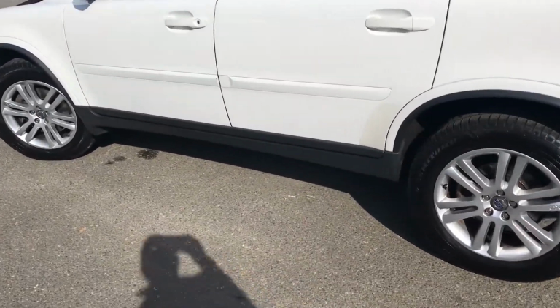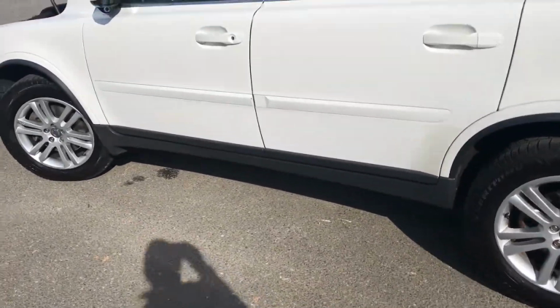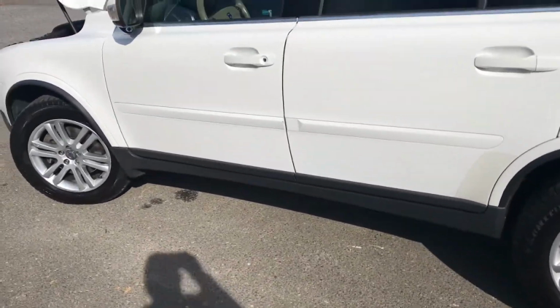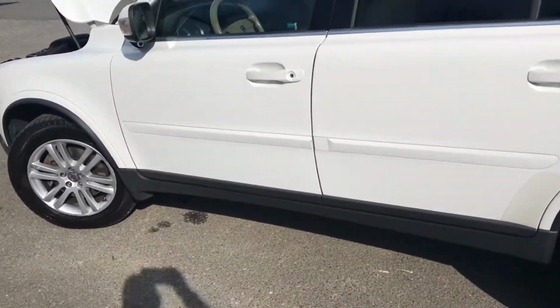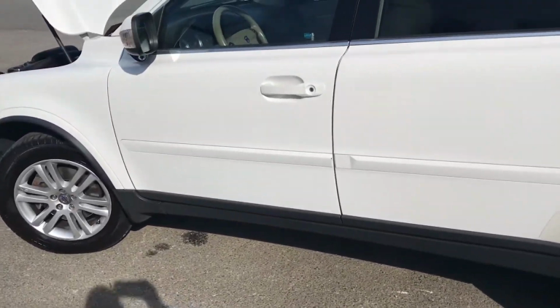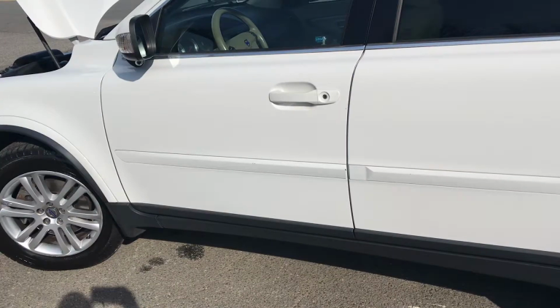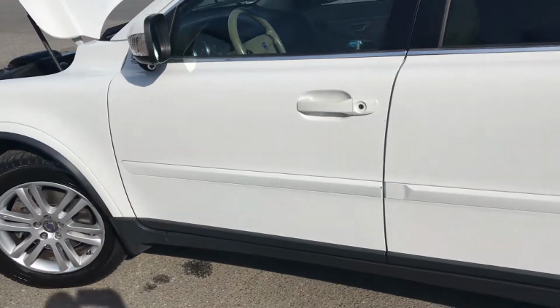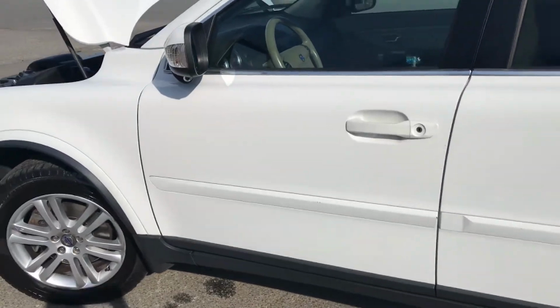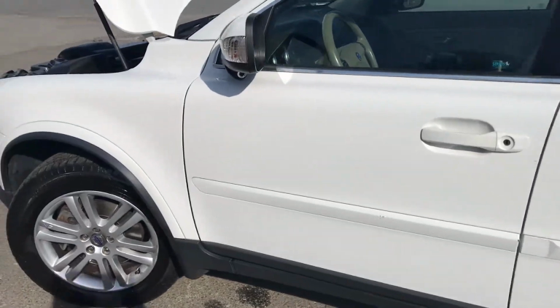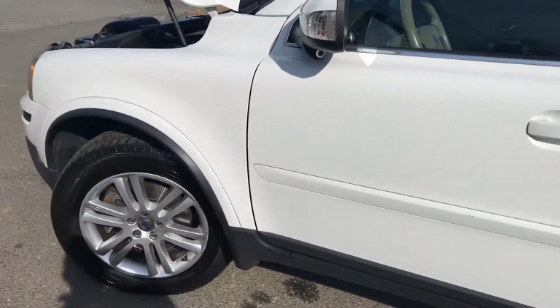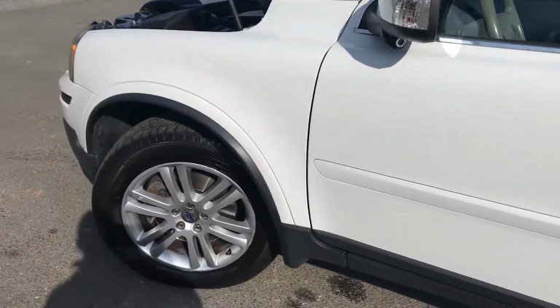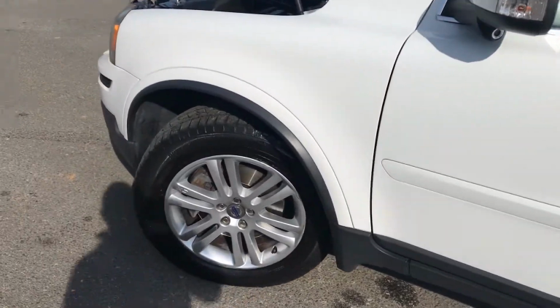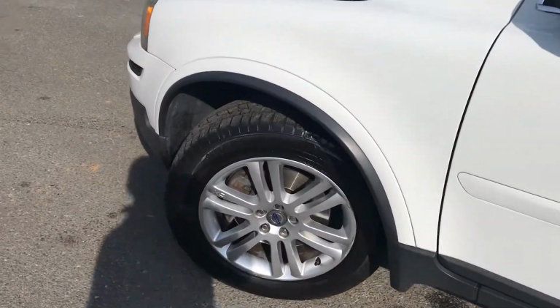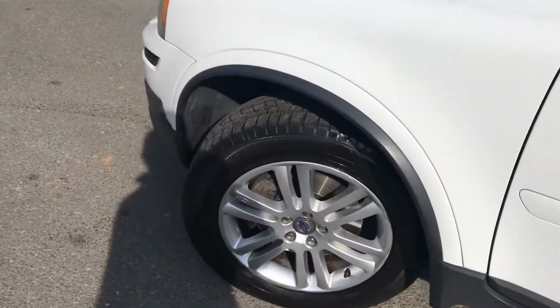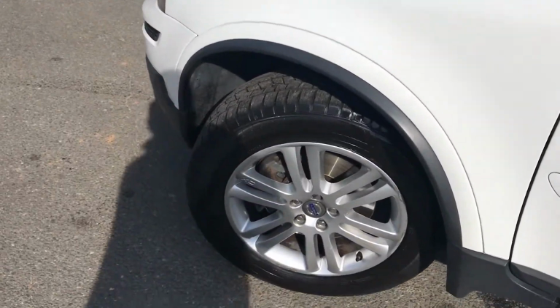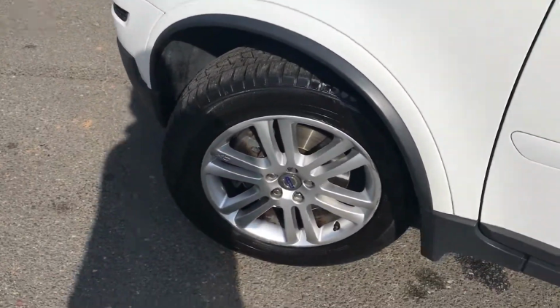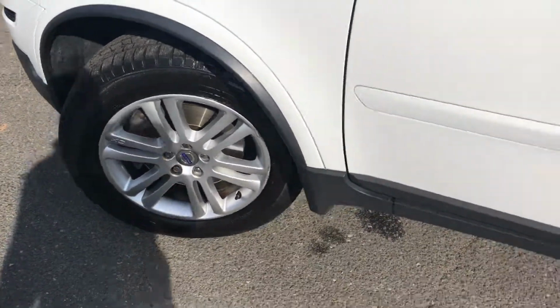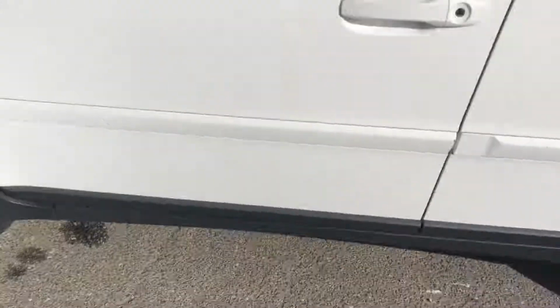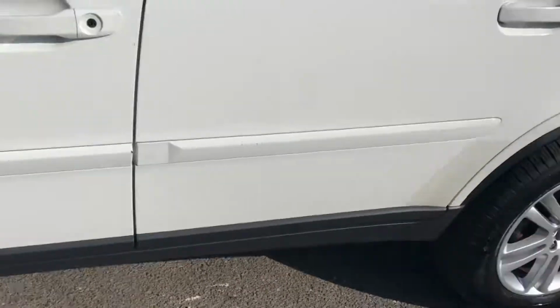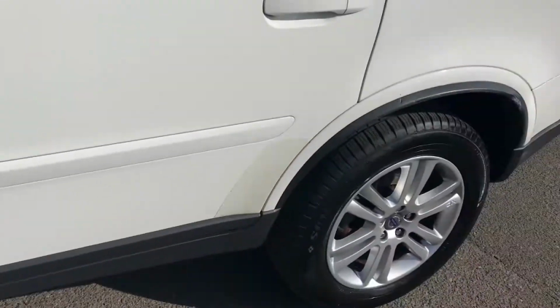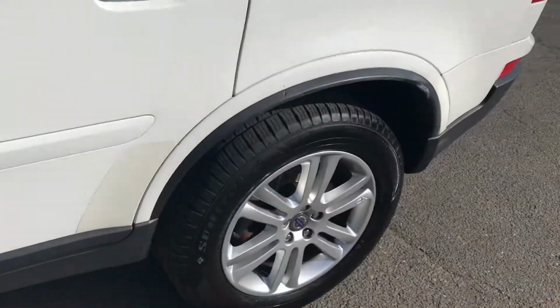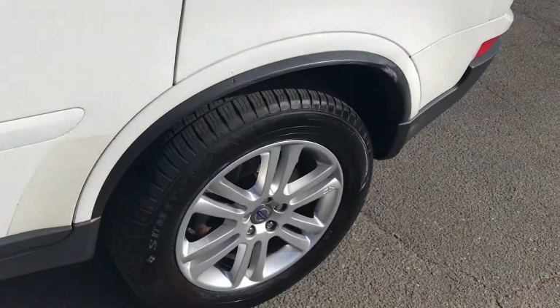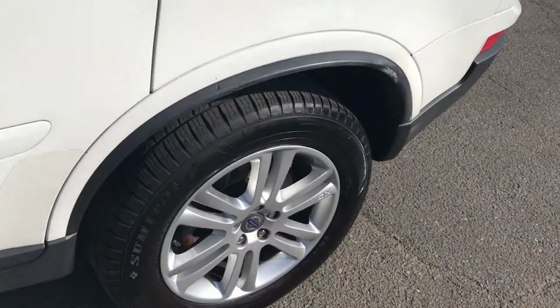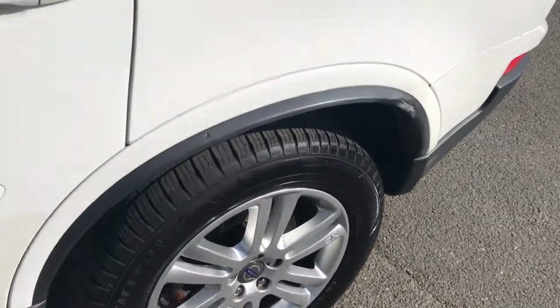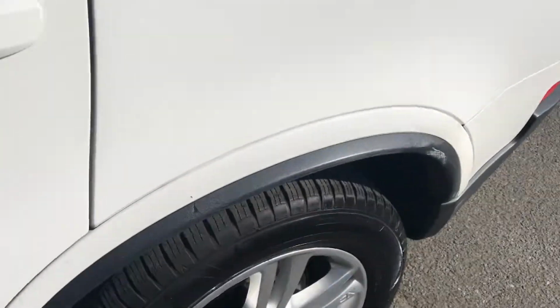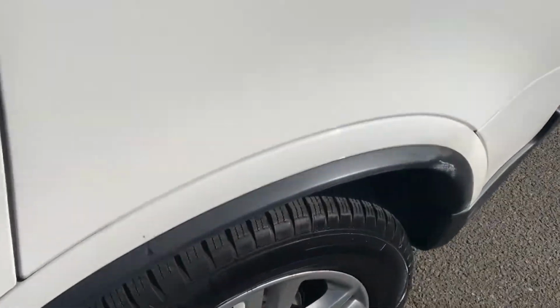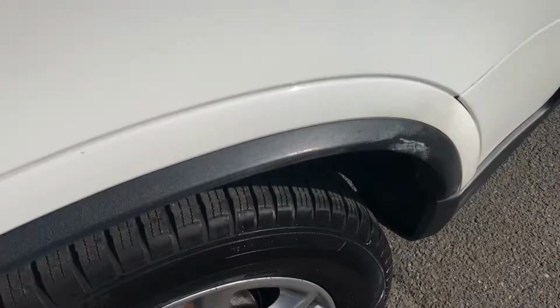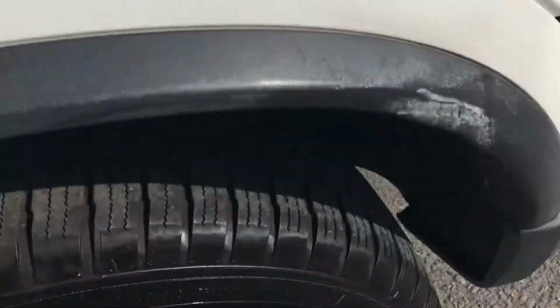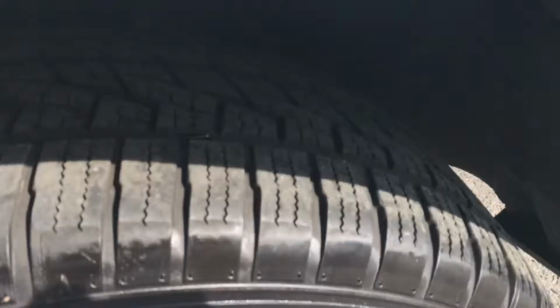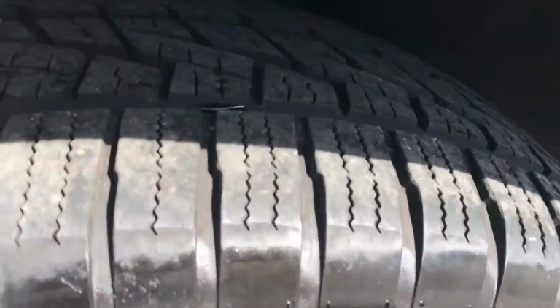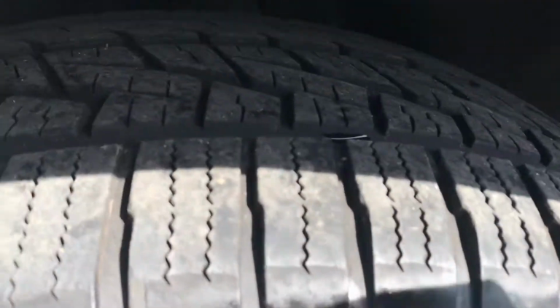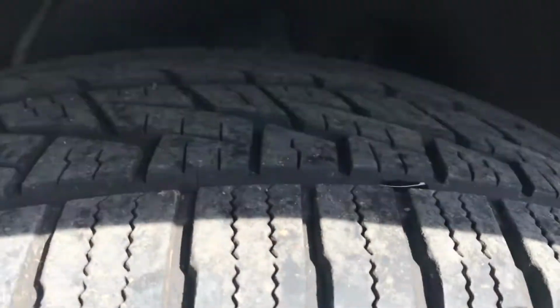This car has been well-maintained, featuring new tires, rims that are in great condition. Look at the tread of those tires — new.